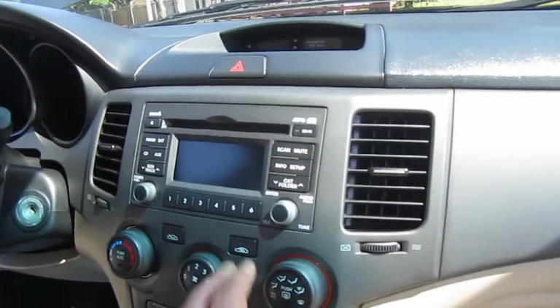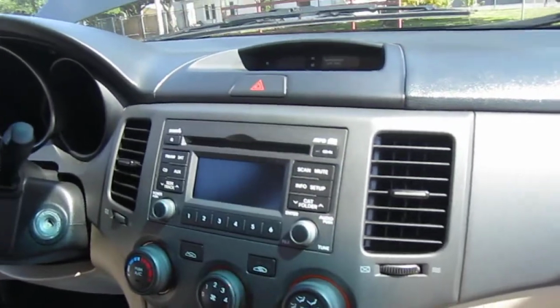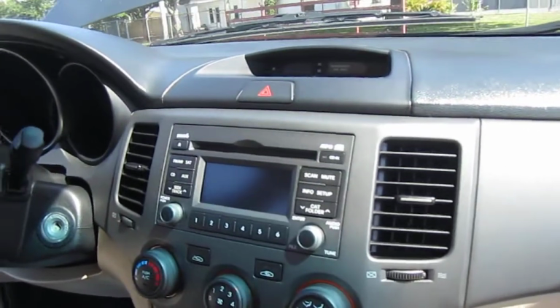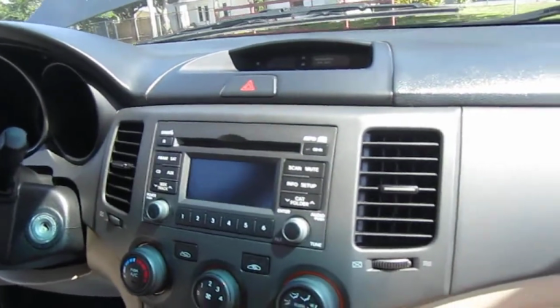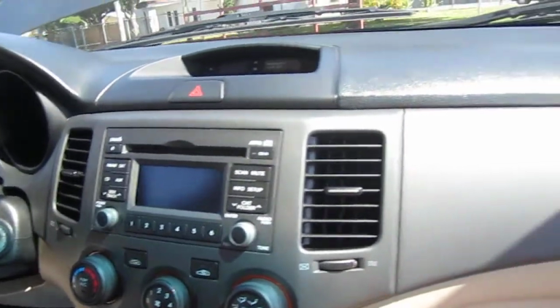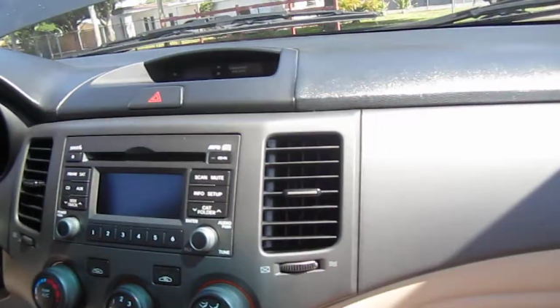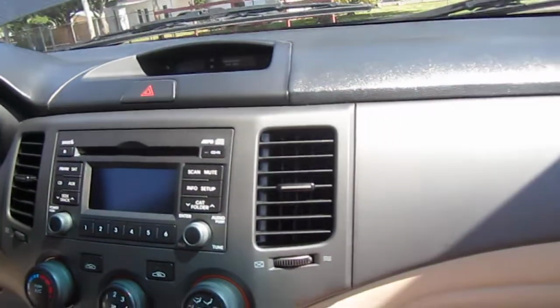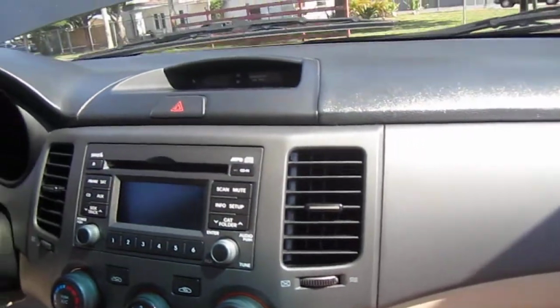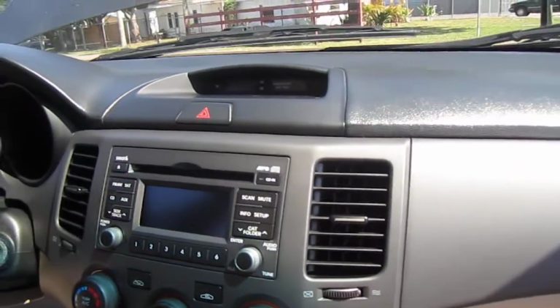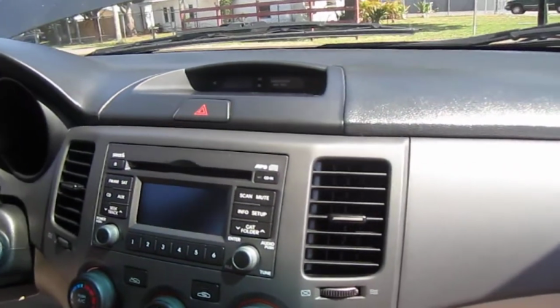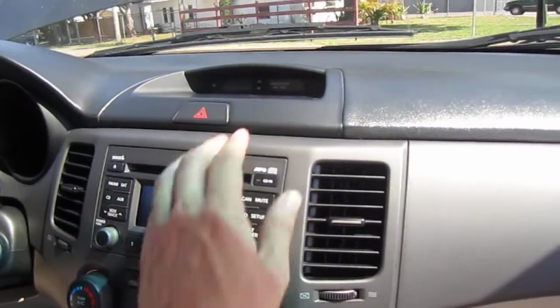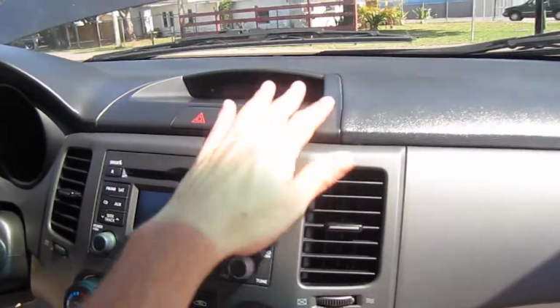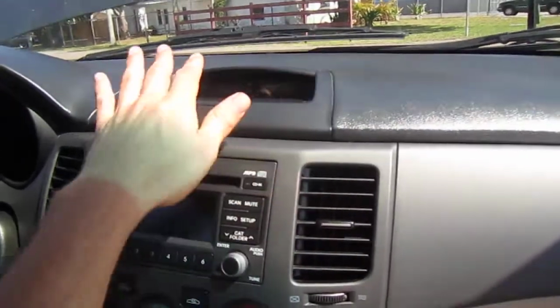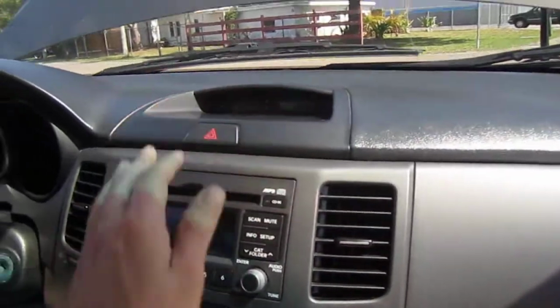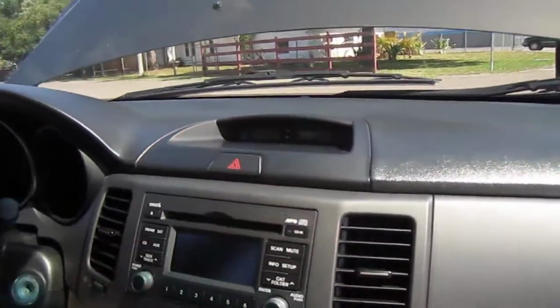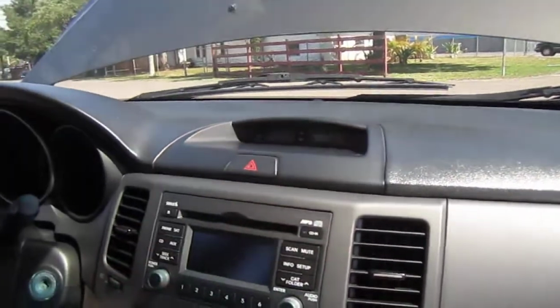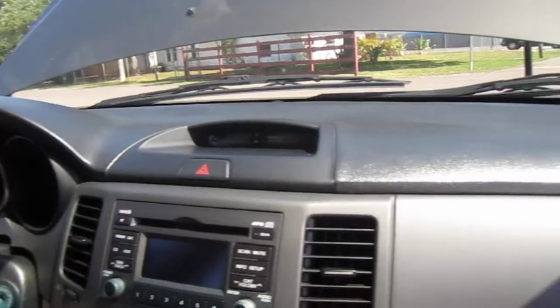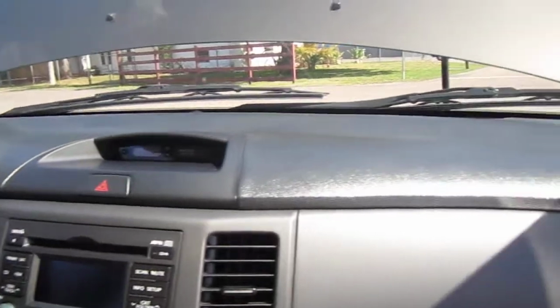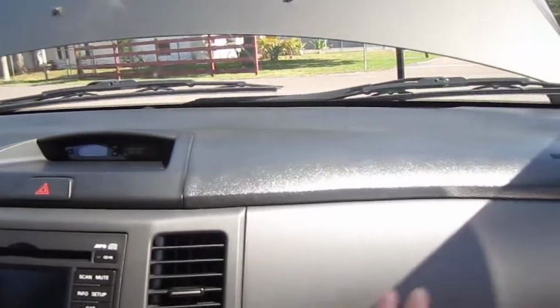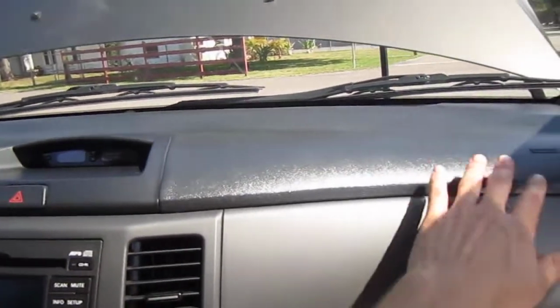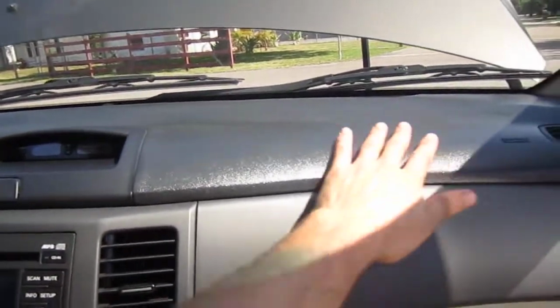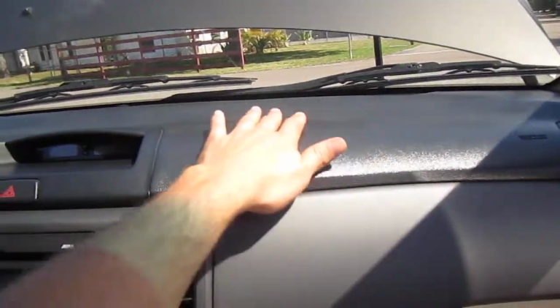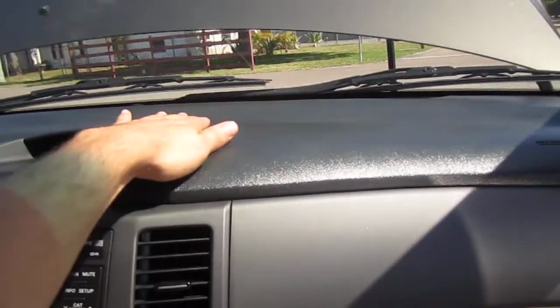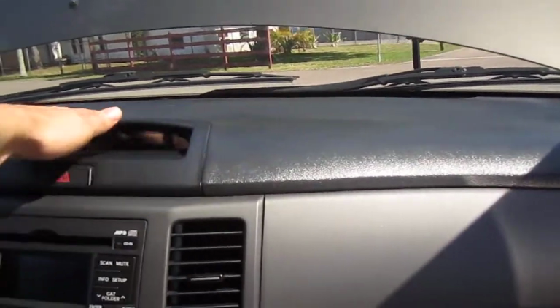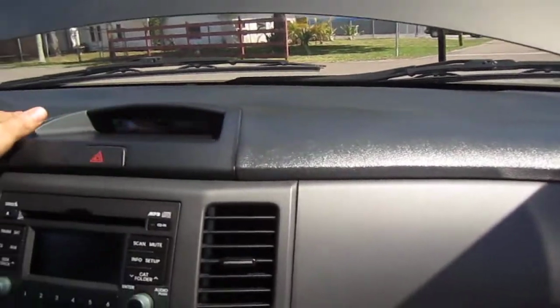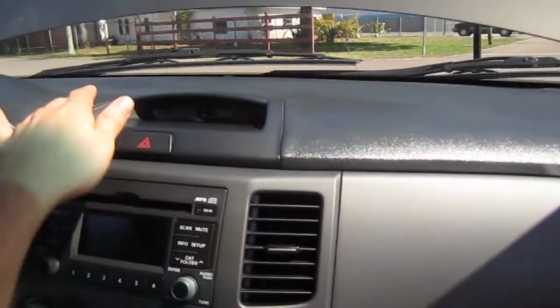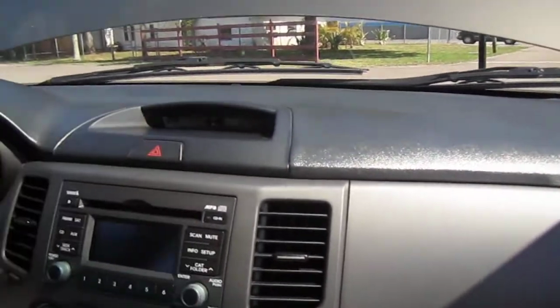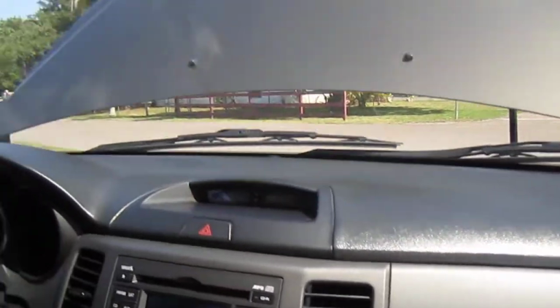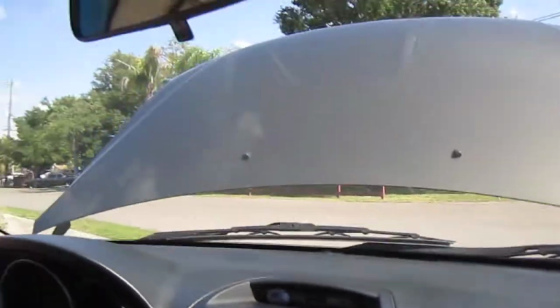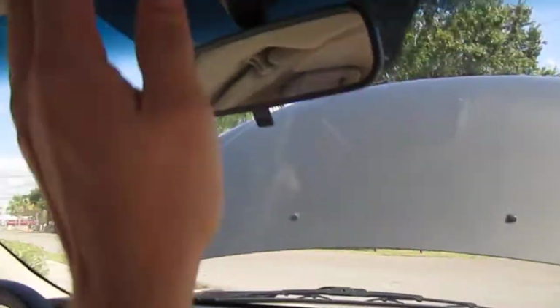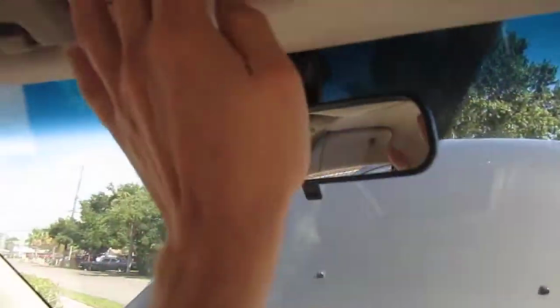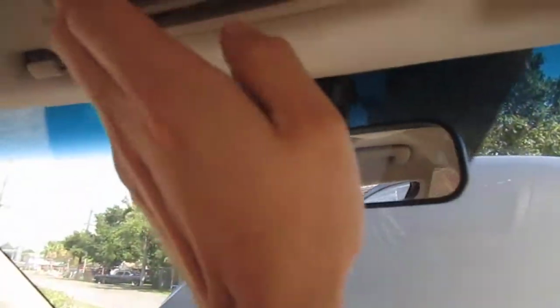Auxiliary iPod USB connectivity, ice cold AC, and a CD player — so all the standard features. Clock up top, nice clean dash with no cracks or anything, so that looks really nice.